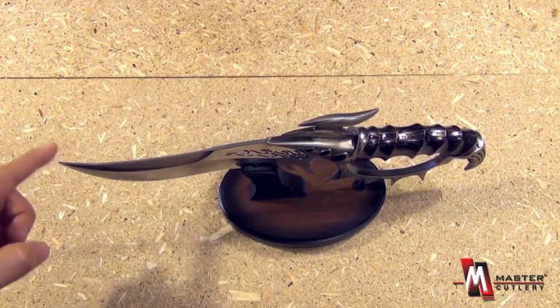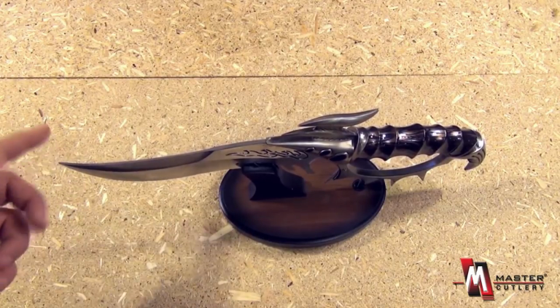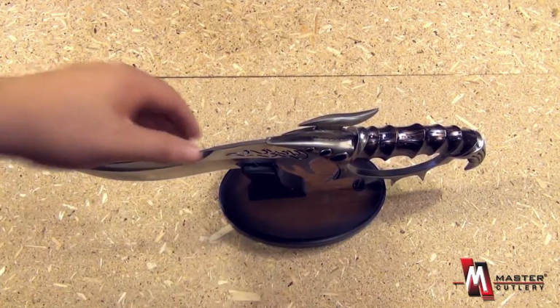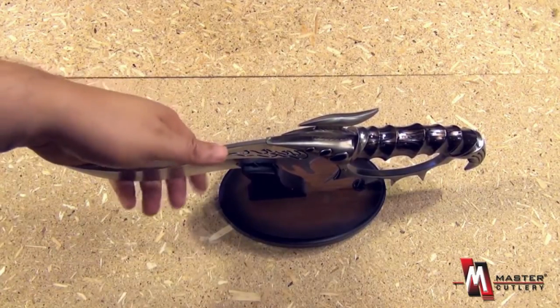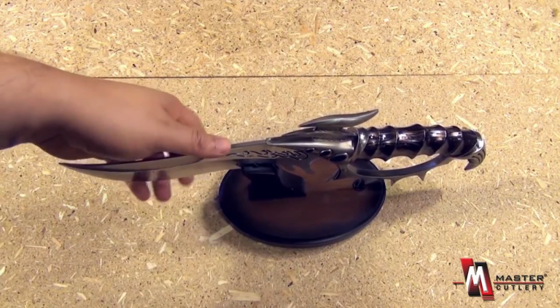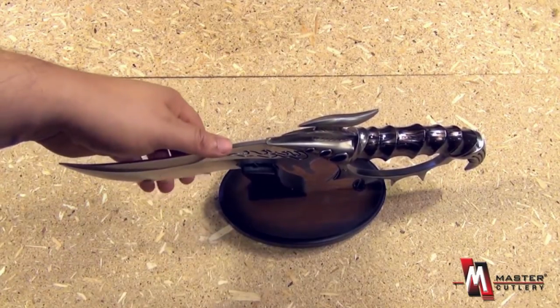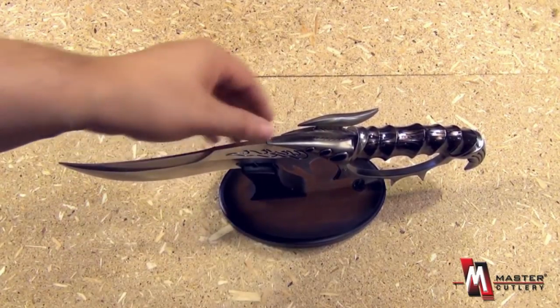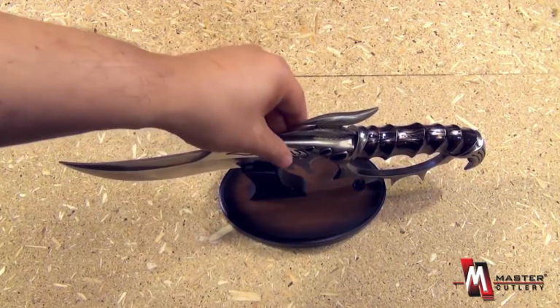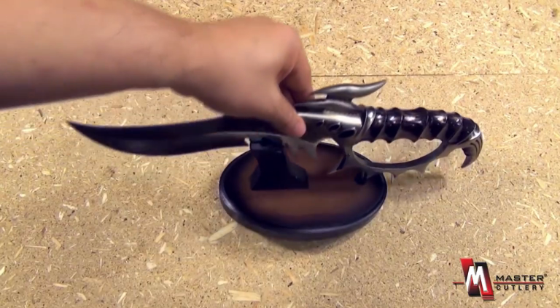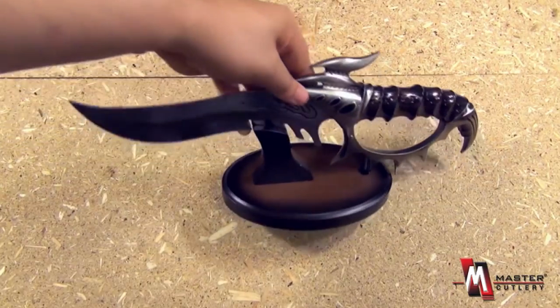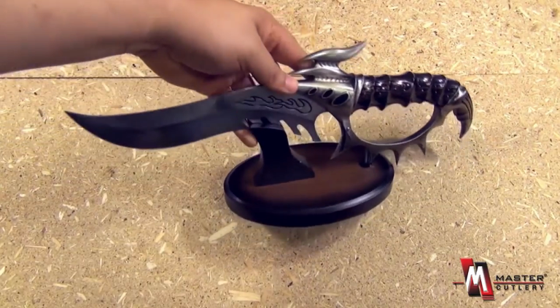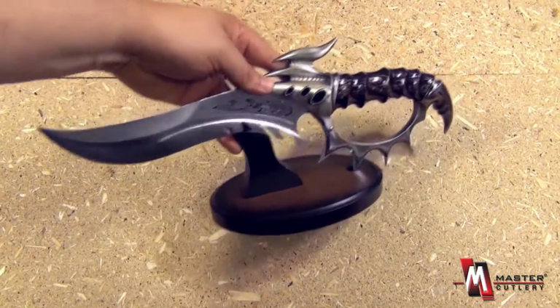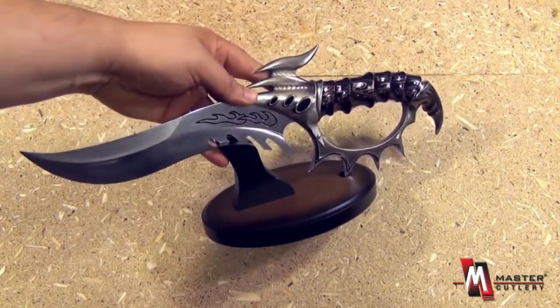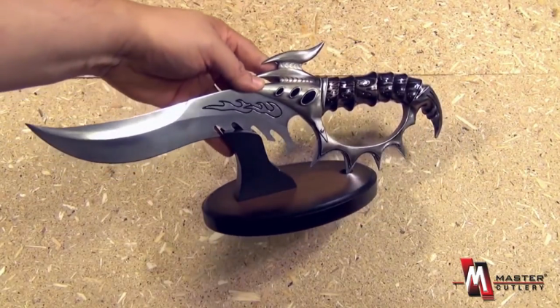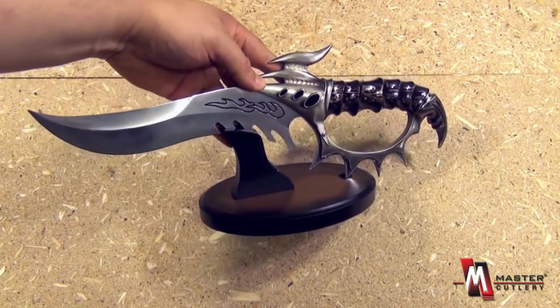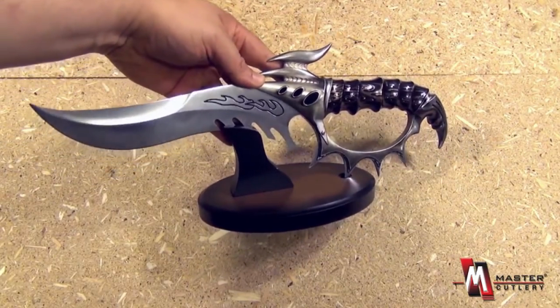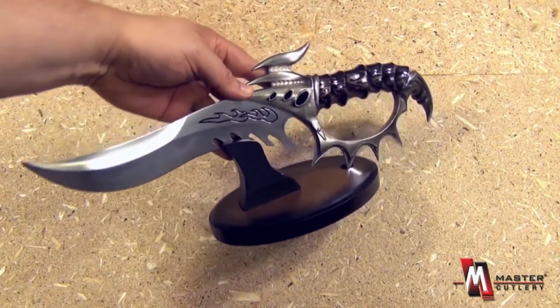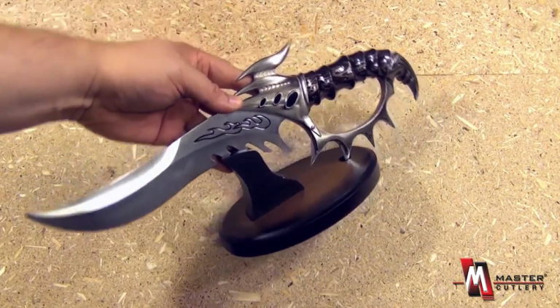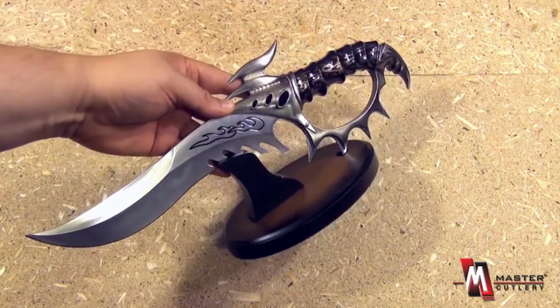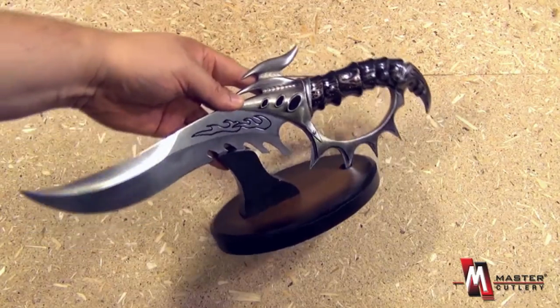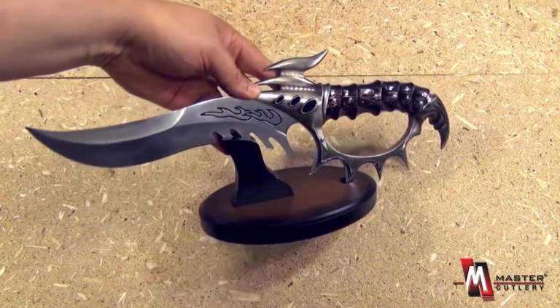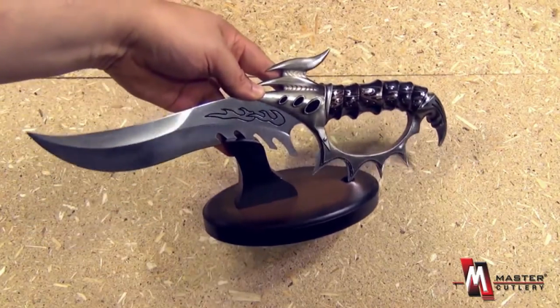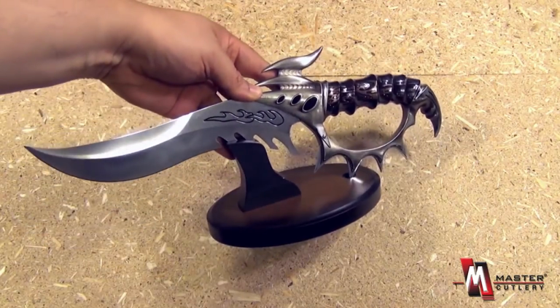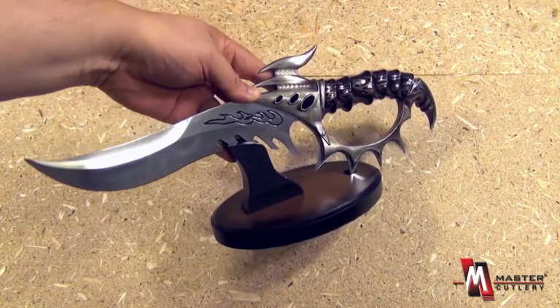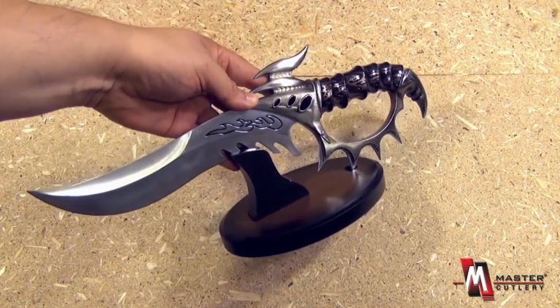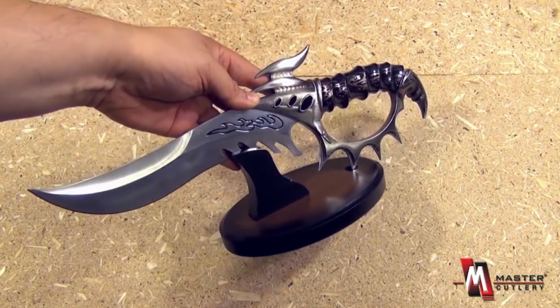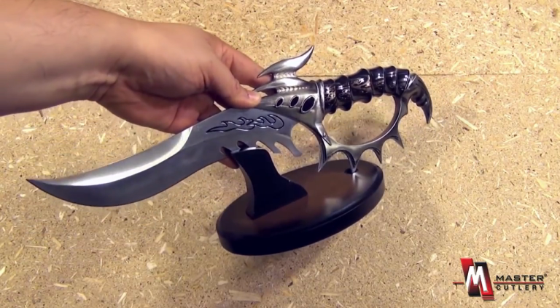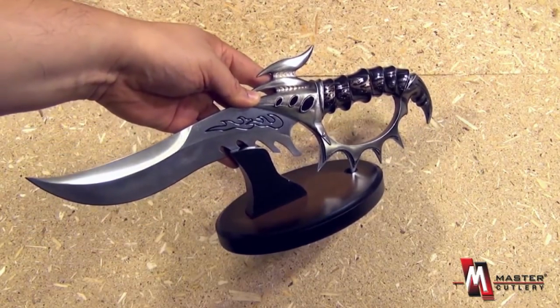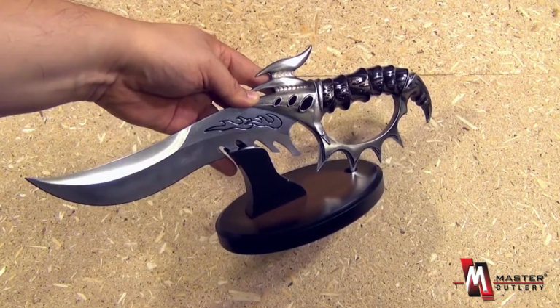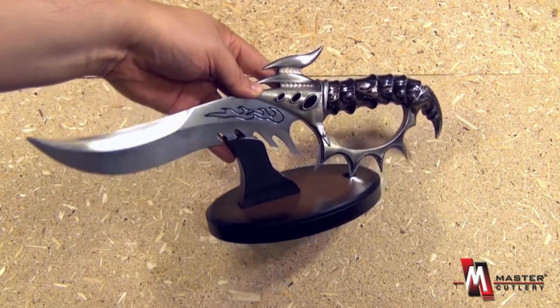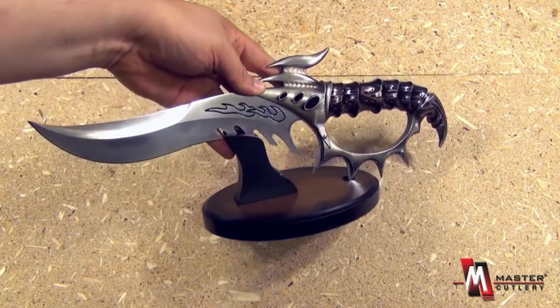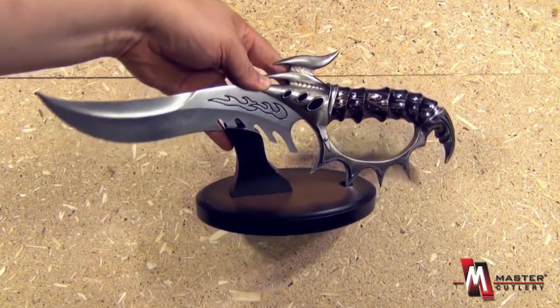The tip is blunted, it's not sharpened, but nonetheless this is a beautiful piece, the Galactic Firebird. This is meant to just decorate, let's say an office or a den.